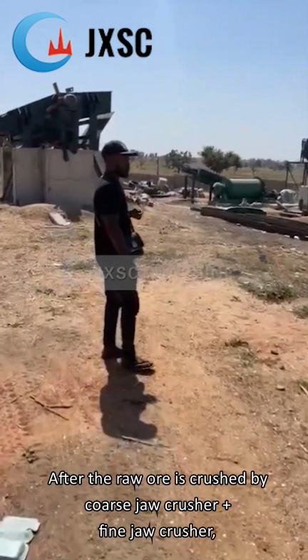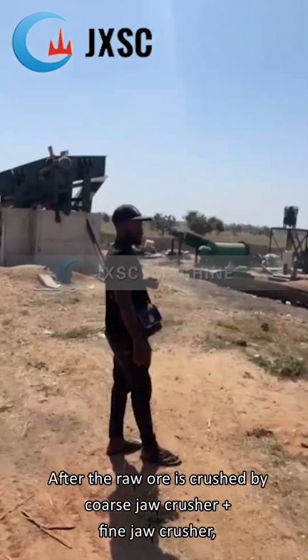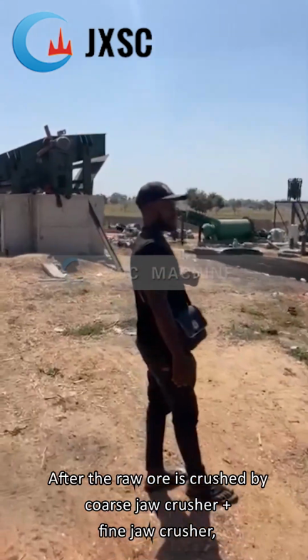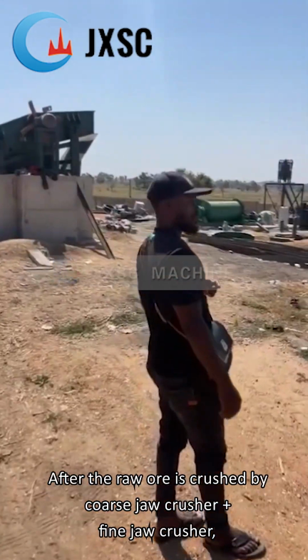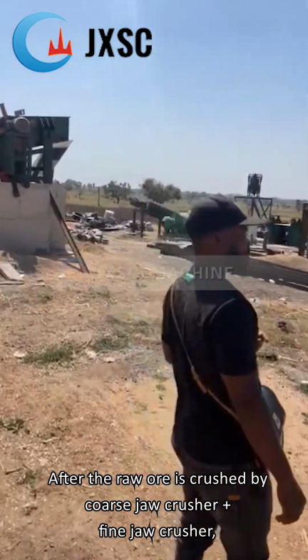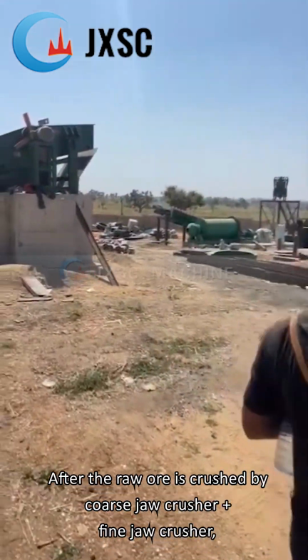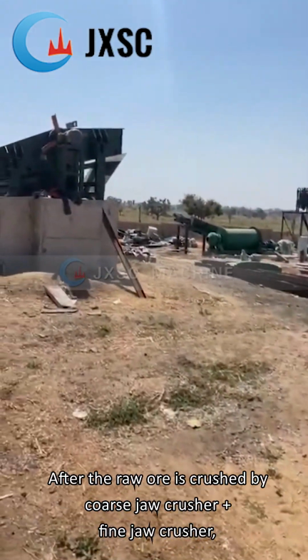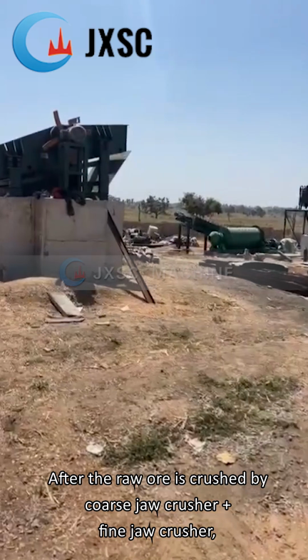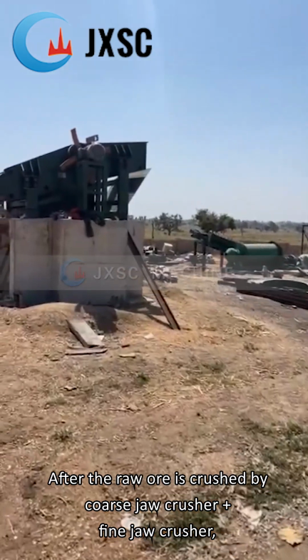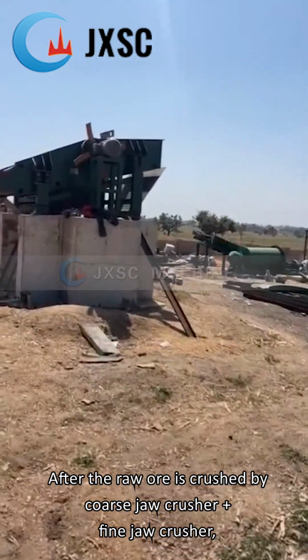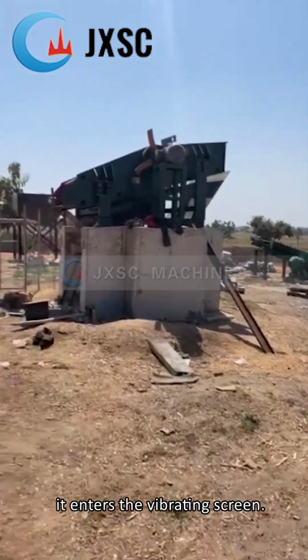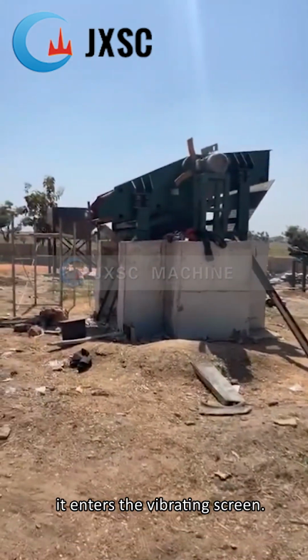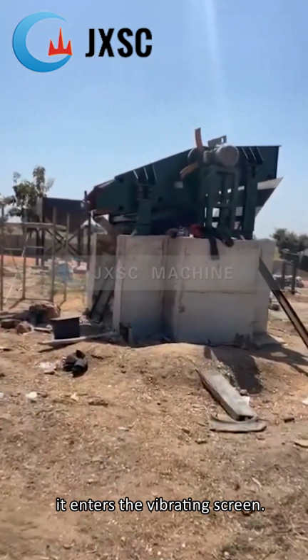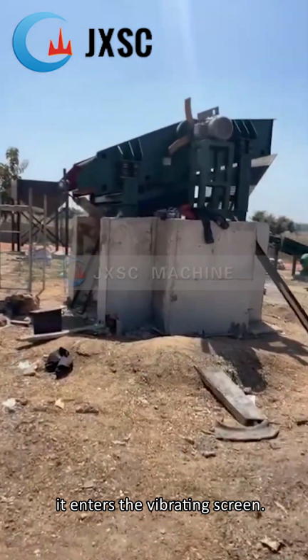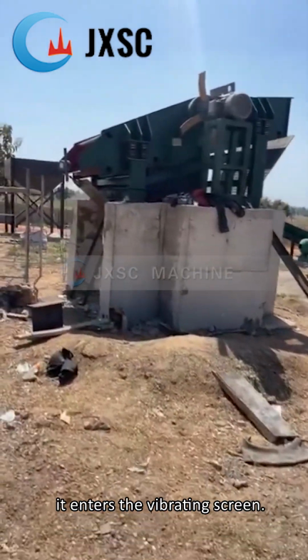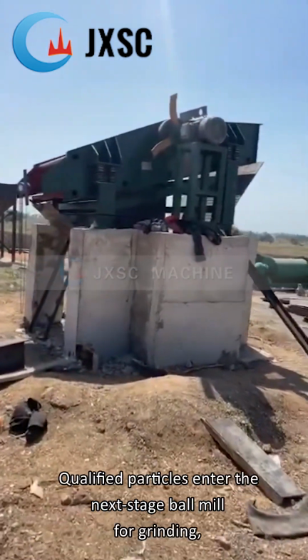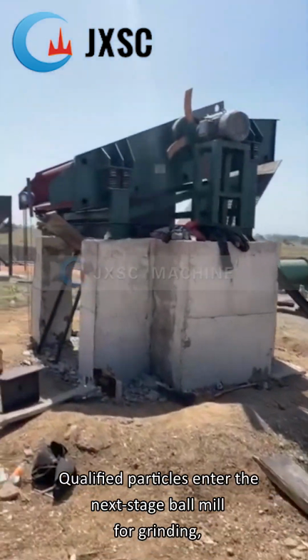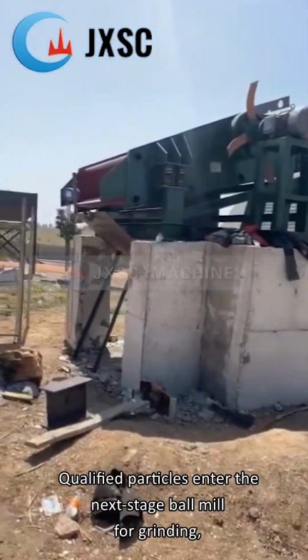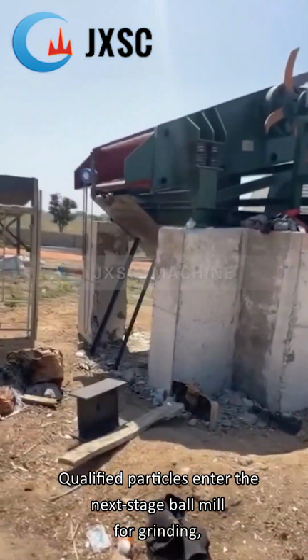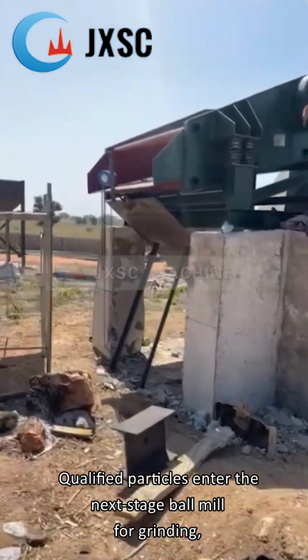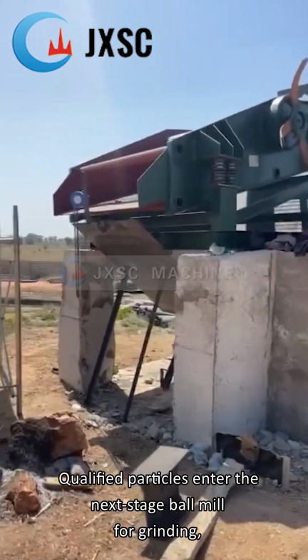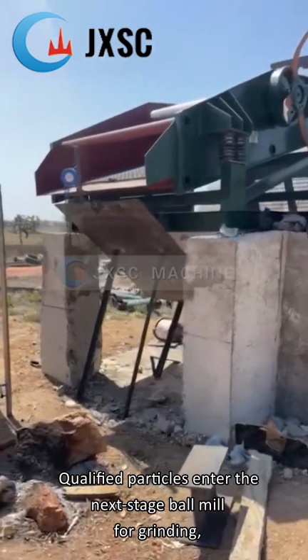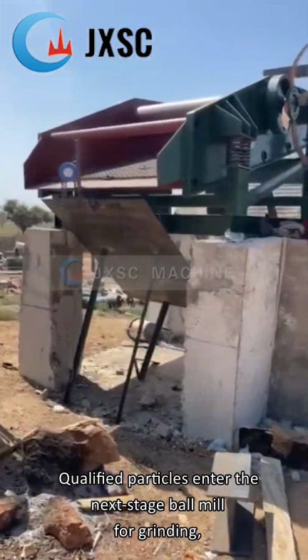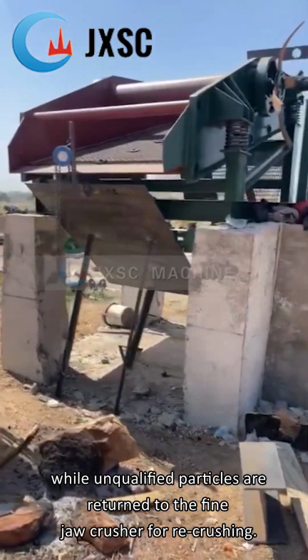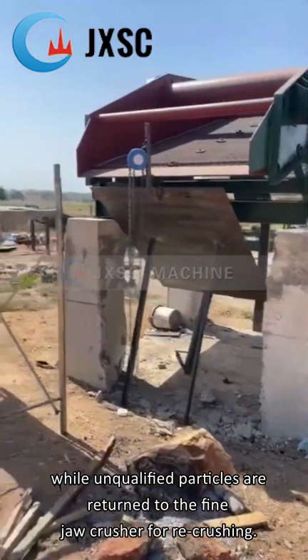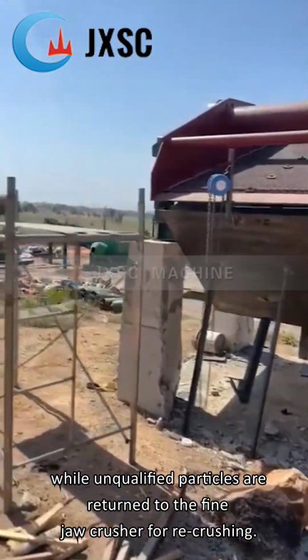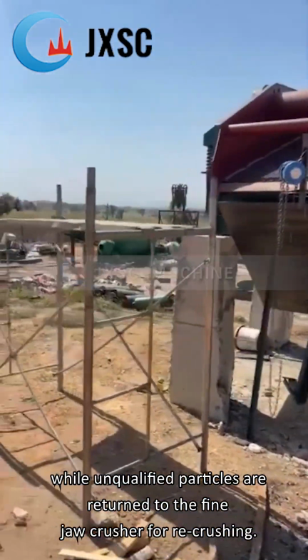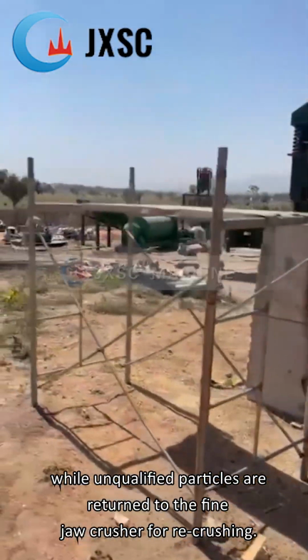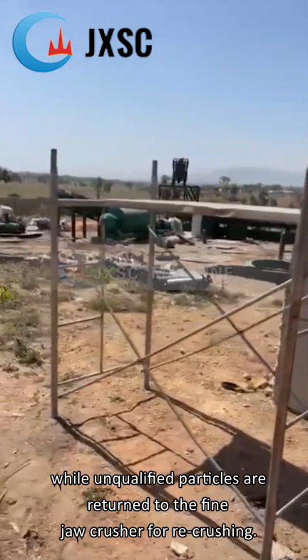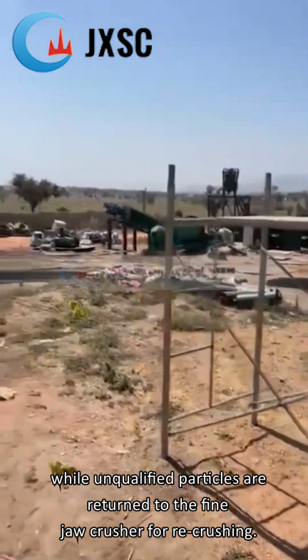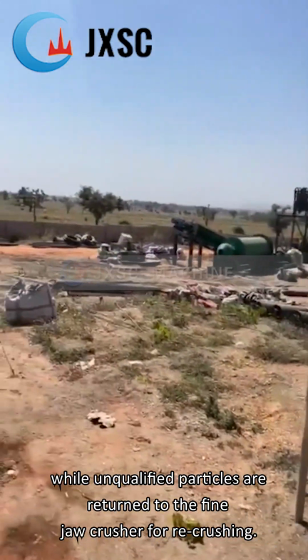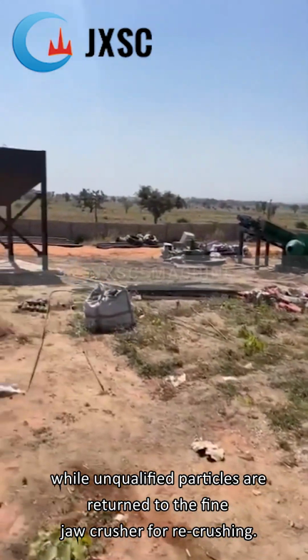After the raw ore is crushed by coarse jaw crusher plus fine jaw crusher, it enters the vibrating screen. Qualified particles enter the next stage ball mill for grinding, while unqualified particles are returned to the fine jaw crusher for re-crushing.